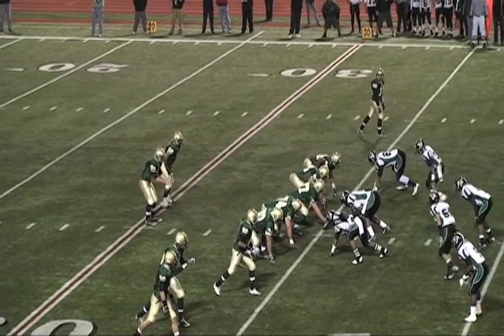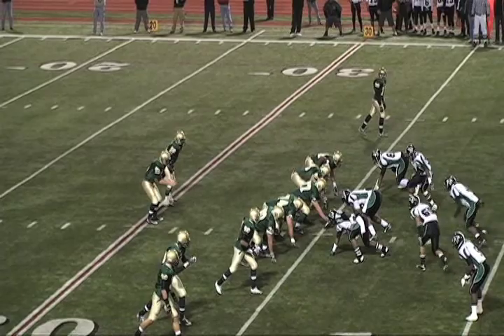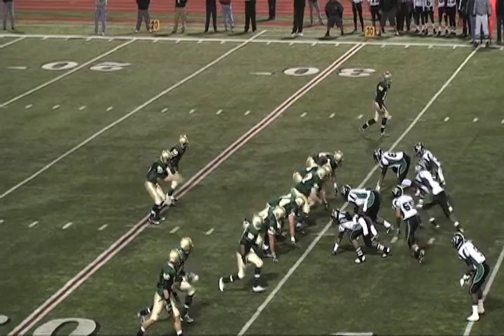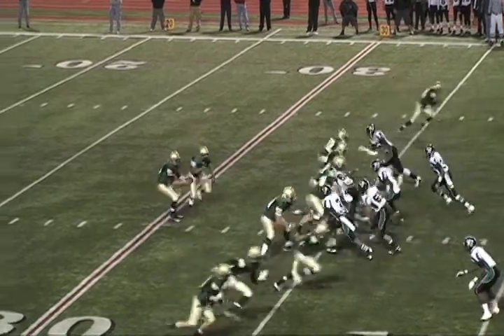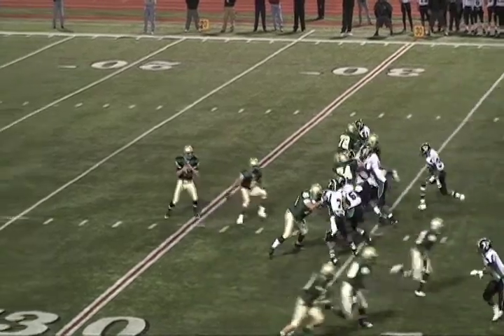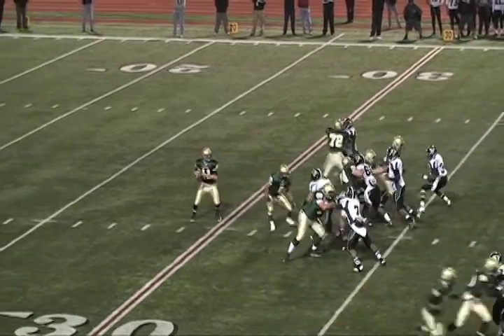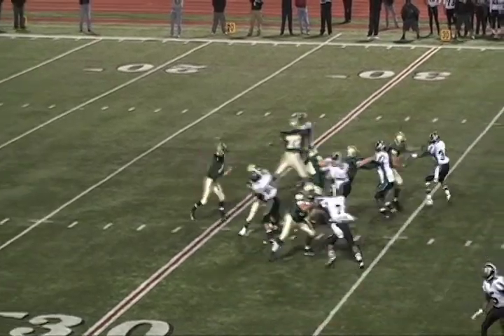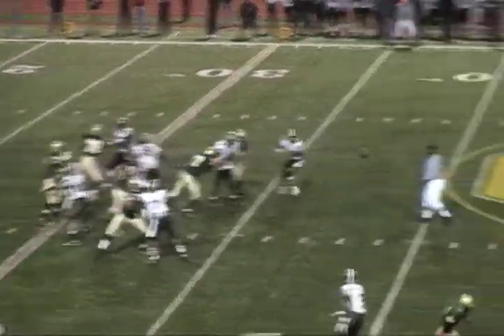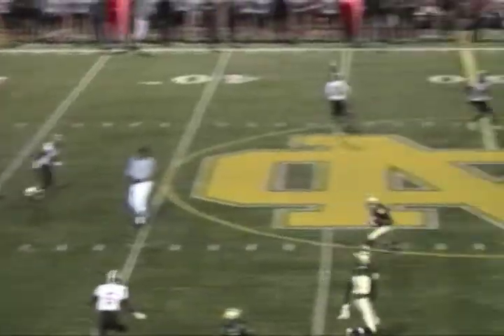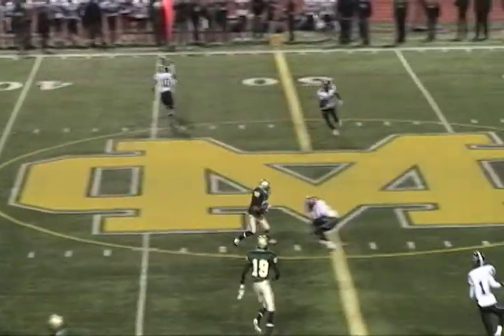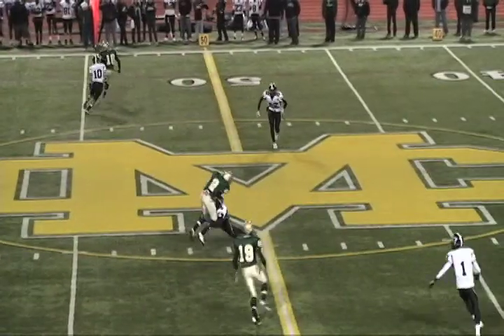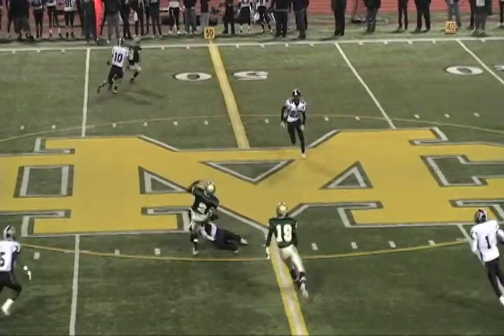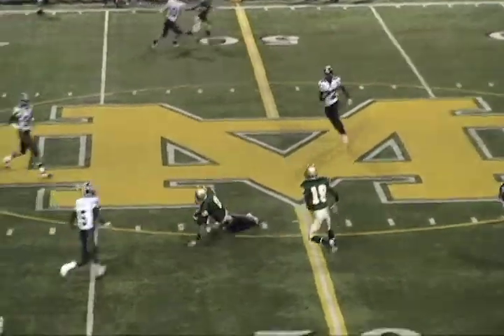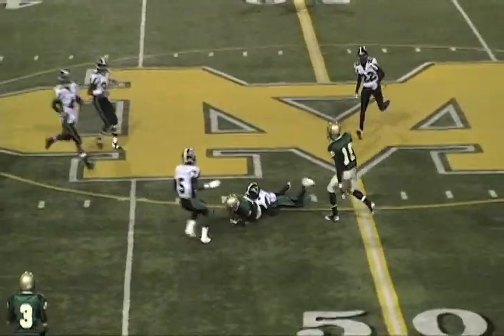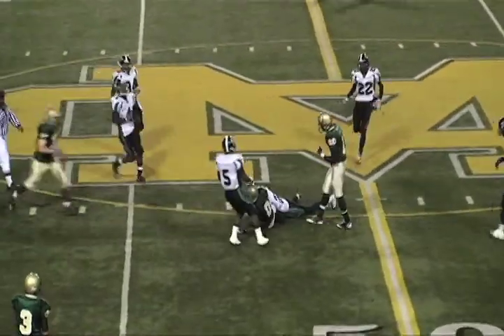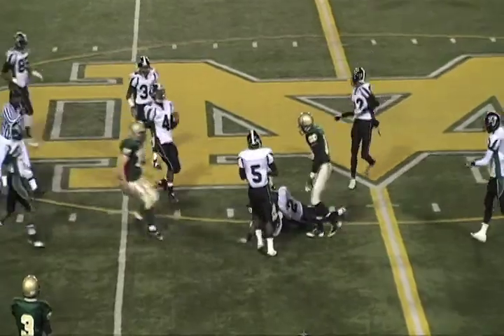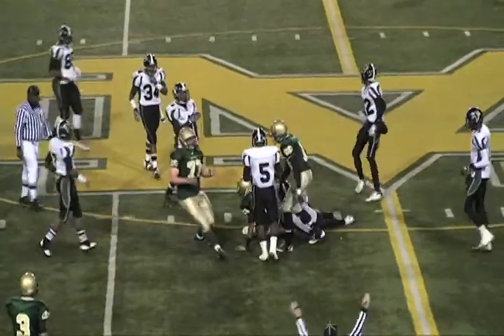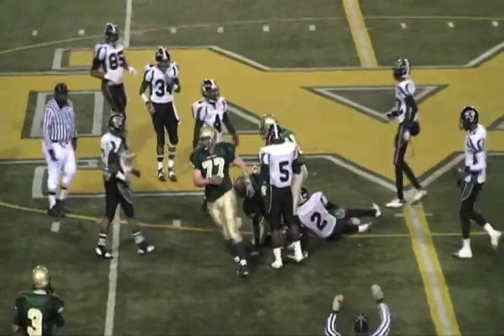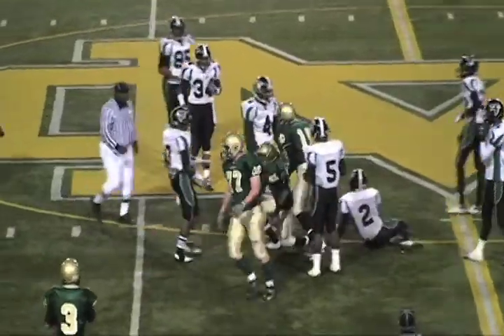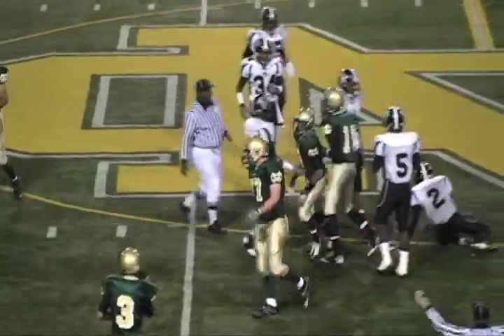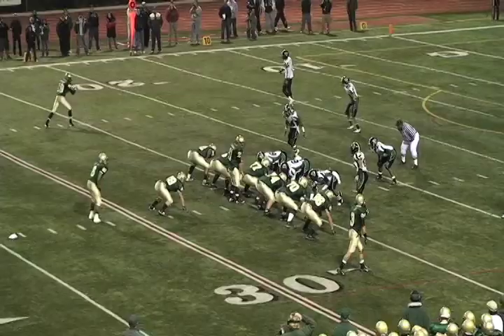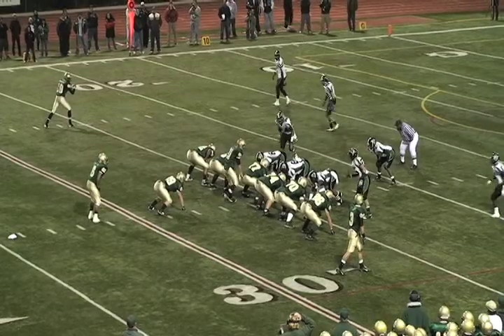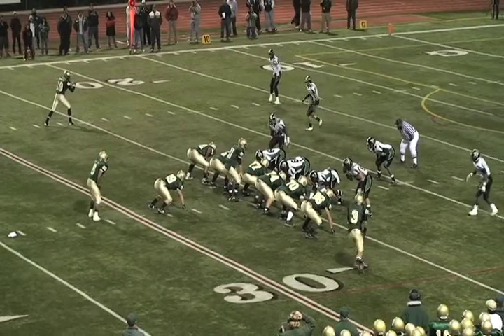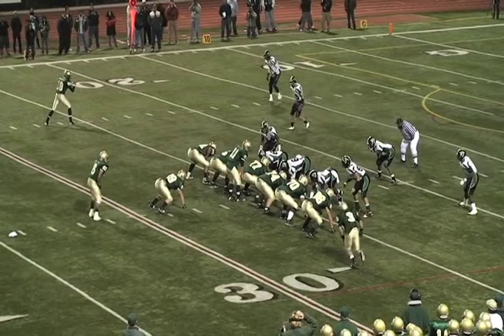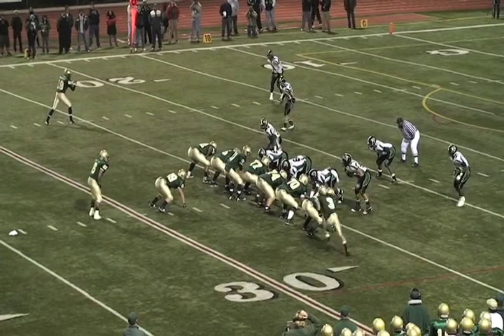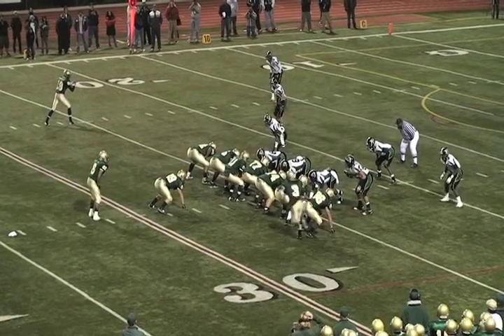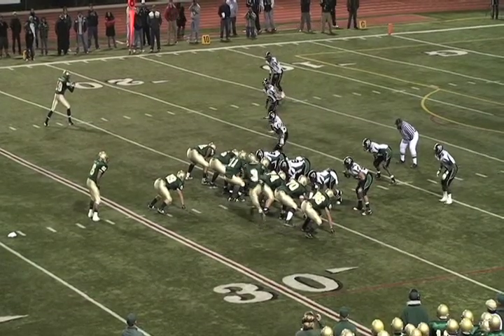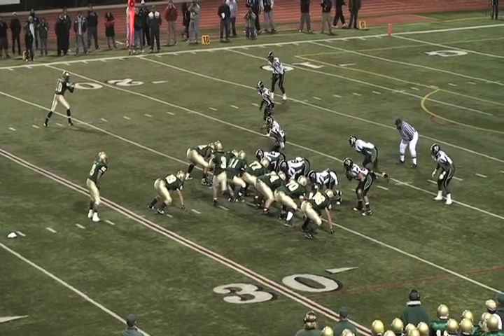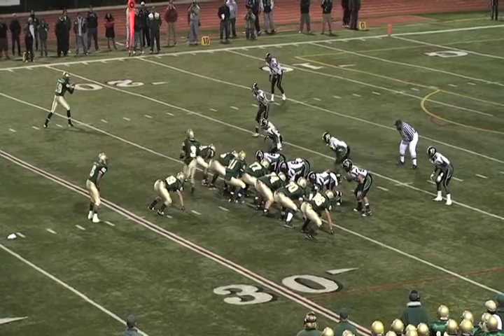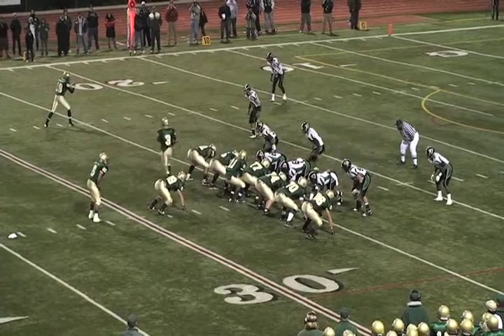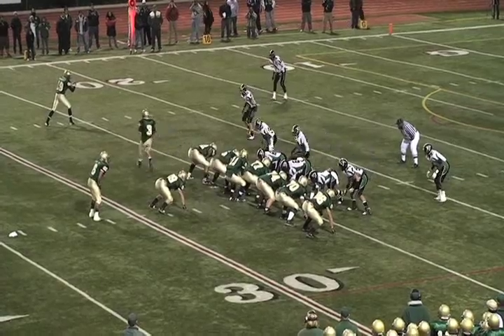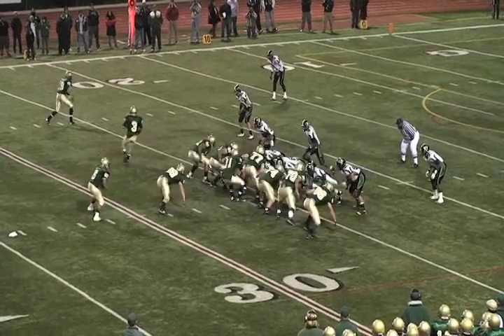Marco in shotgun takes a snap, he's looking middle, he throws middle — he's got a man middle and it's Rico. What a great catch by Rico. Marco under center, man in motion, high formation.